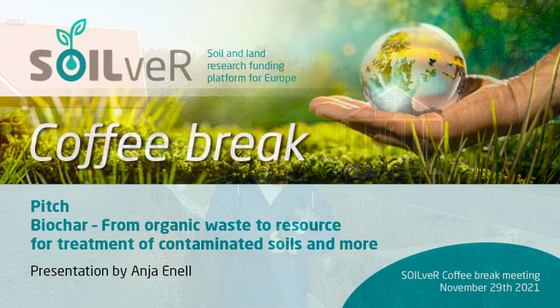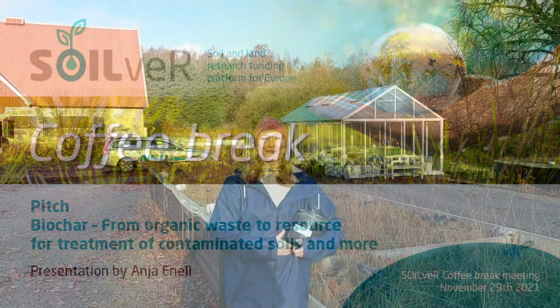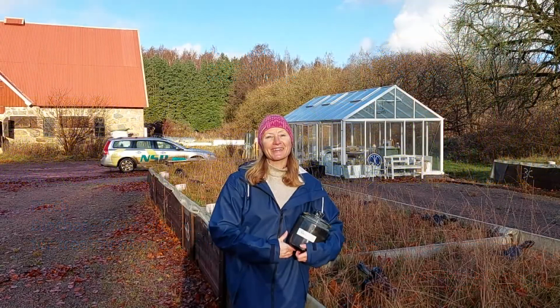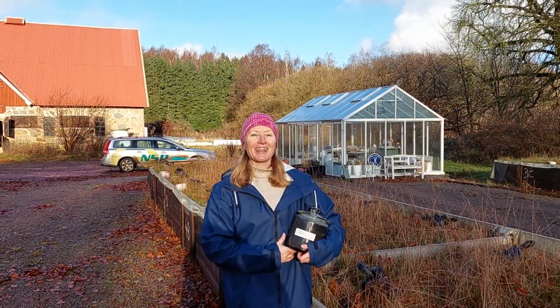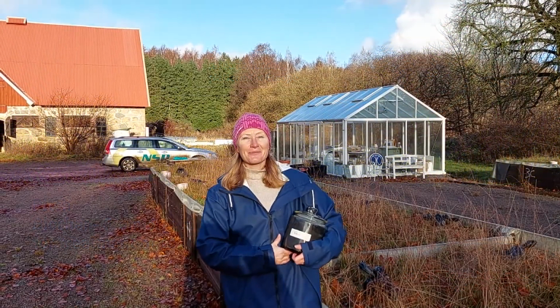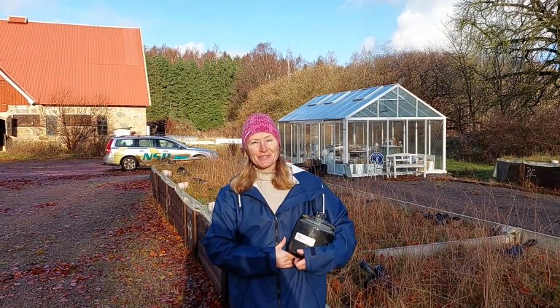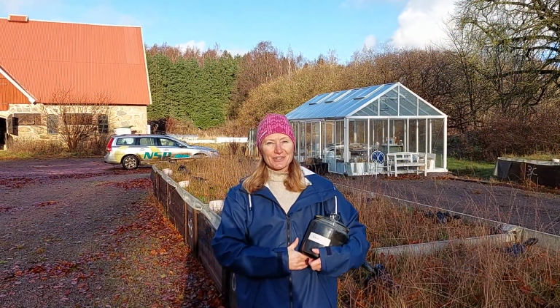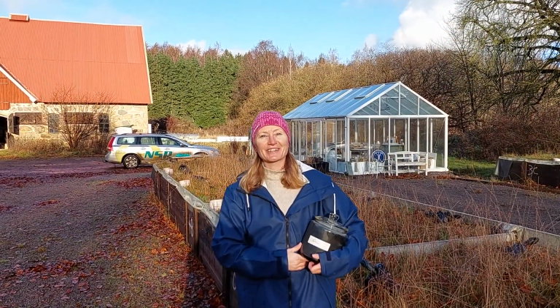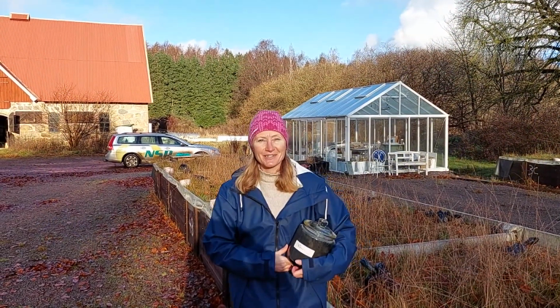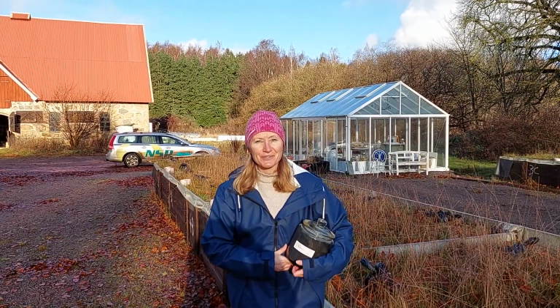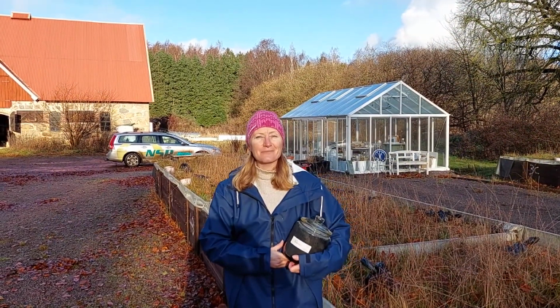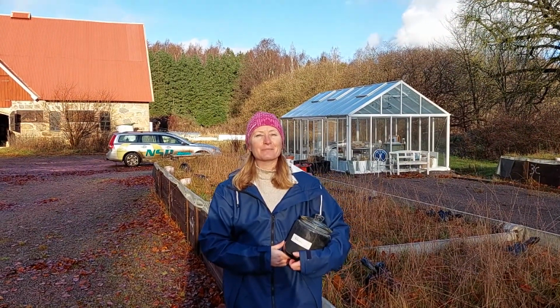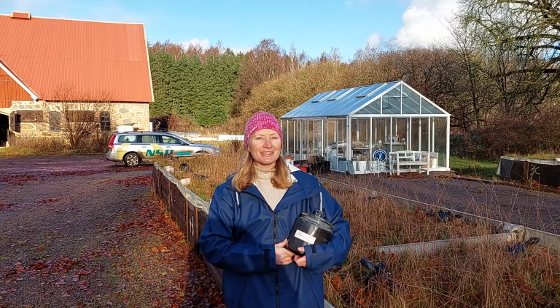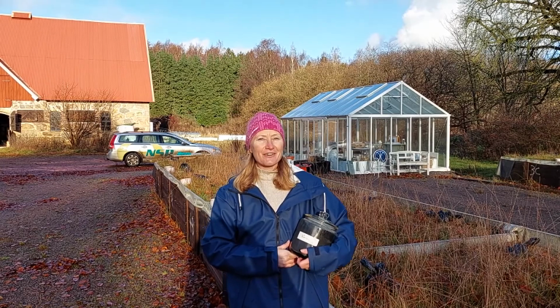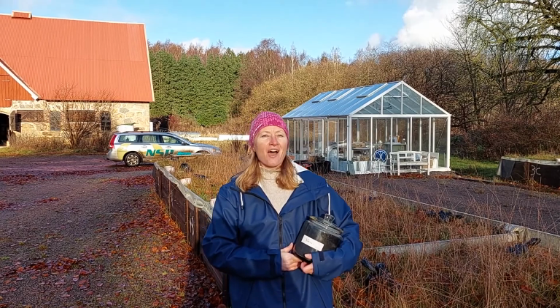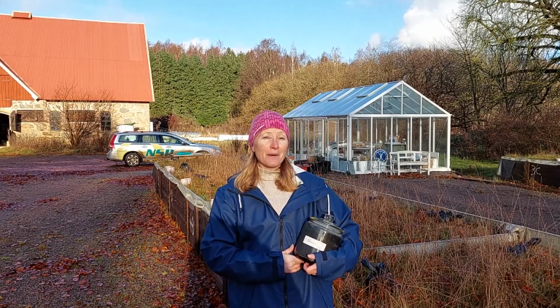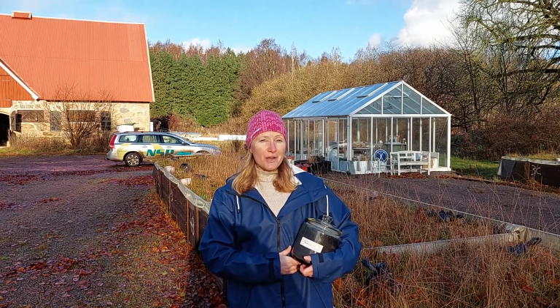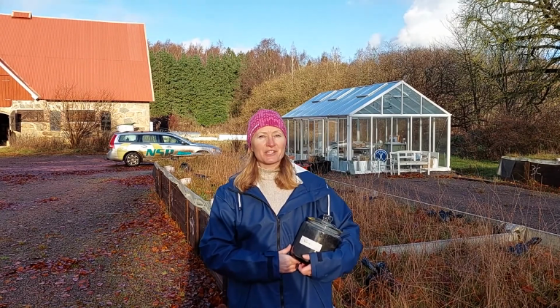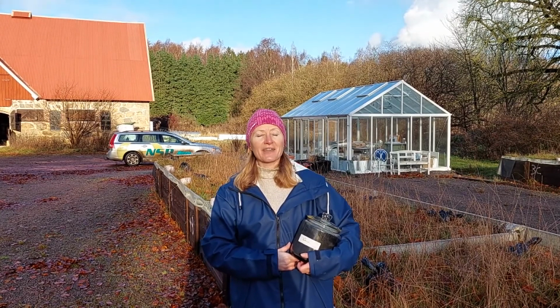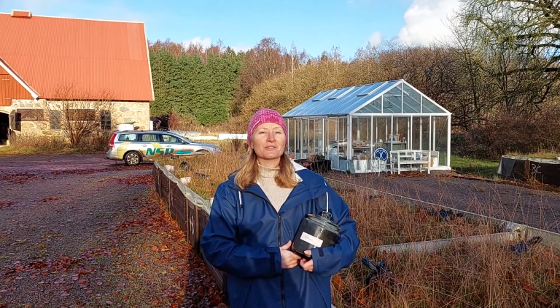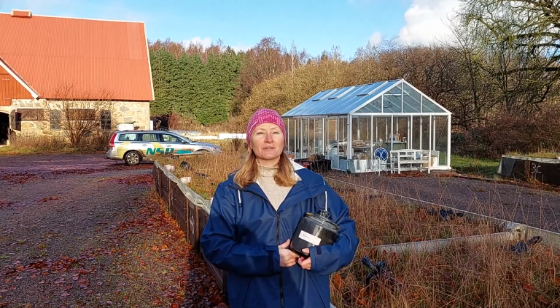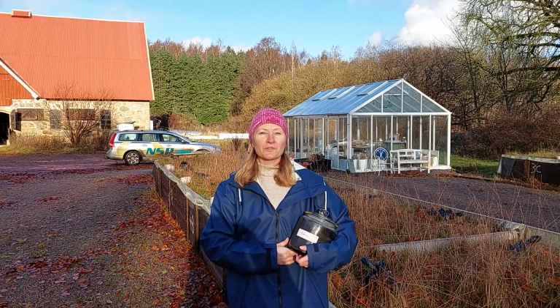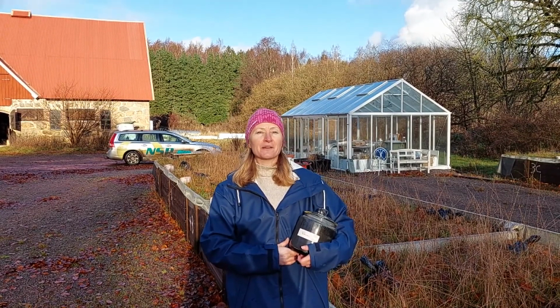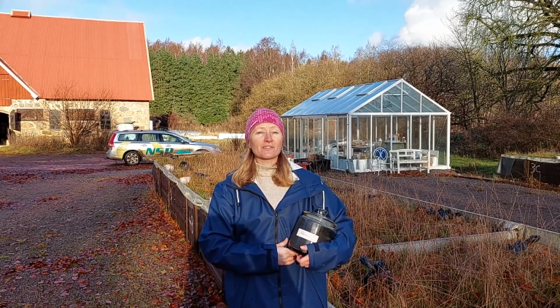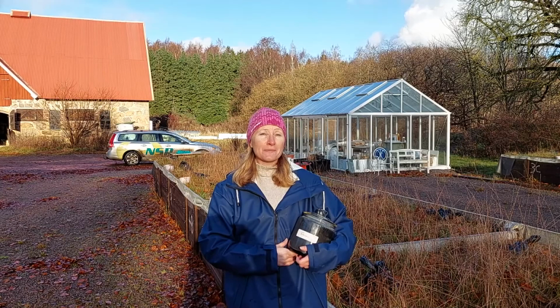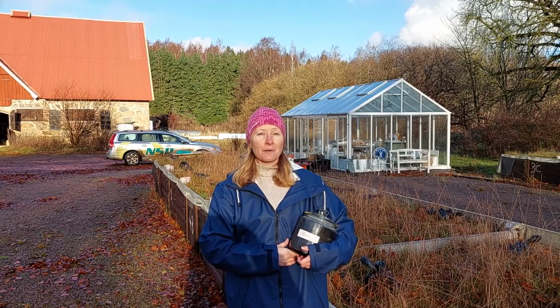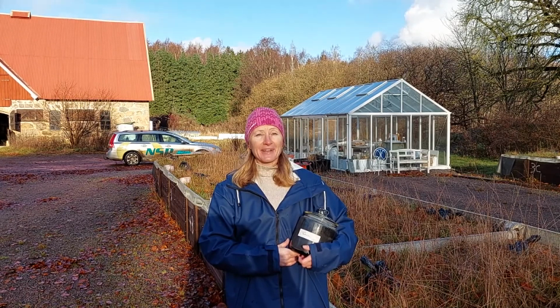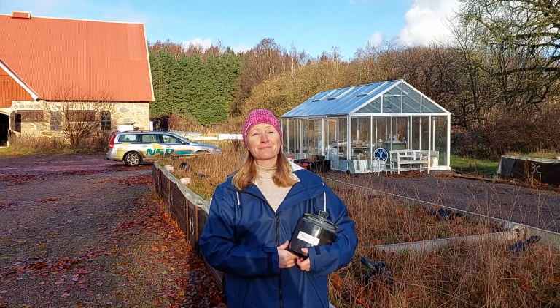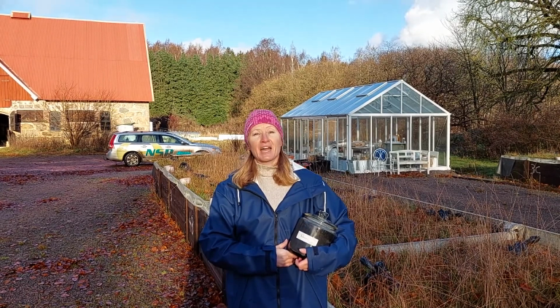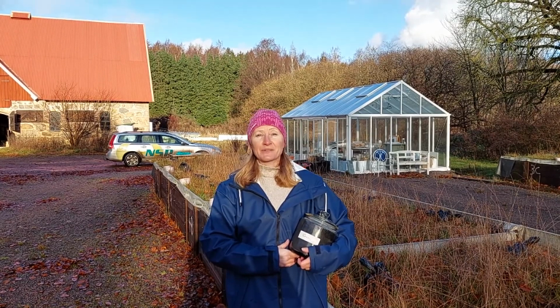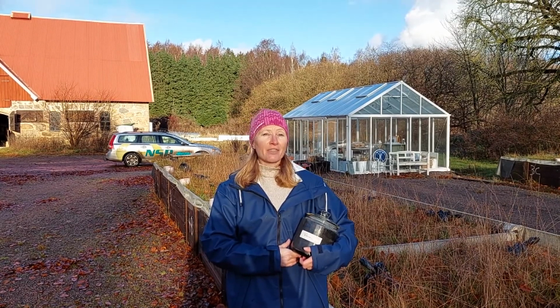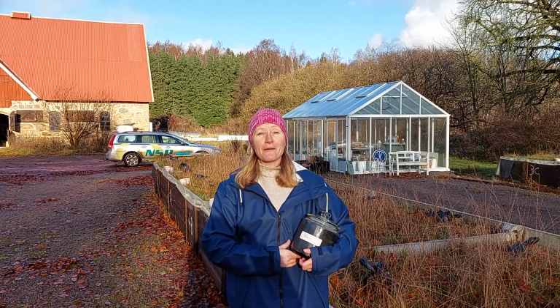My name is Anja Mell and I work at the Swedish Geotechnical Institute. I have been the project leader of a BioShark project that I'm going to talk to you about at the soil meeting on Monday, 29th of November.